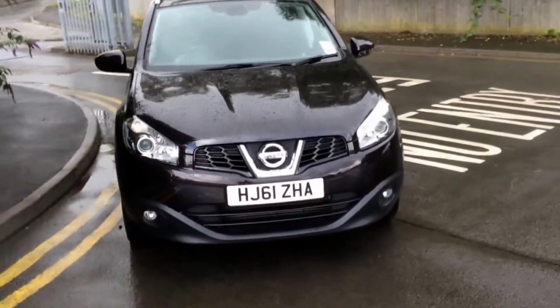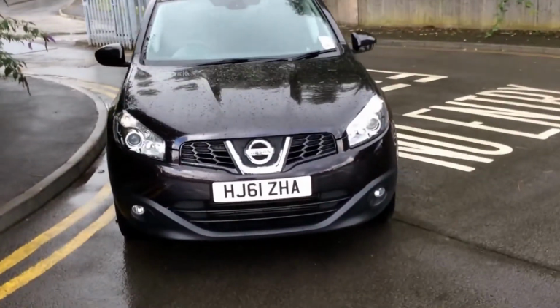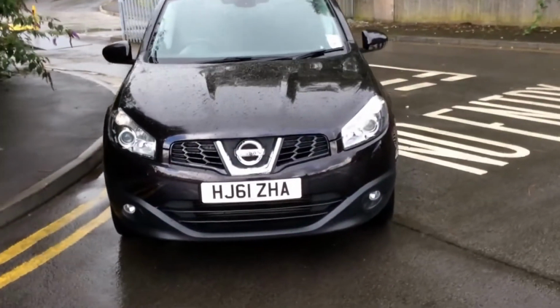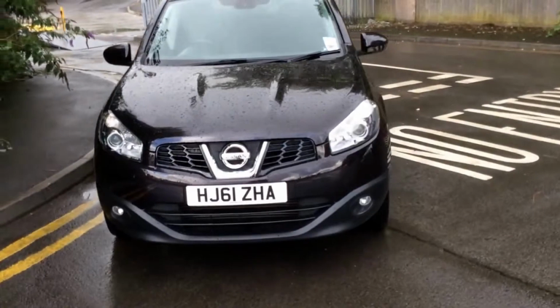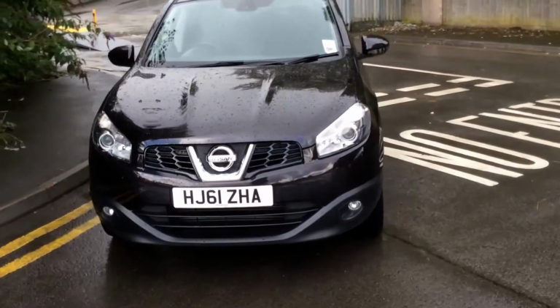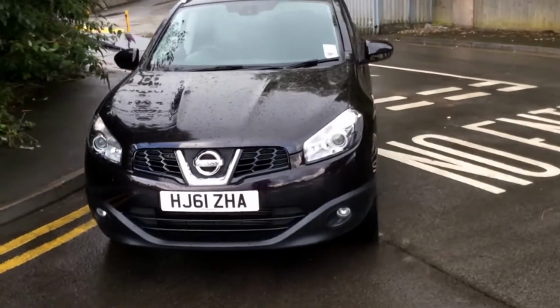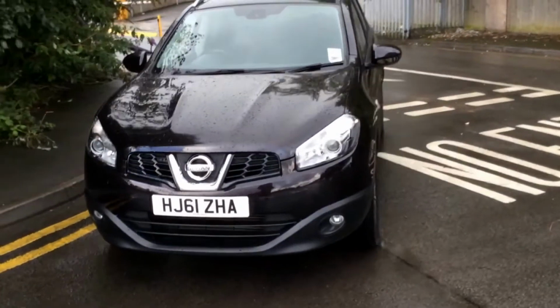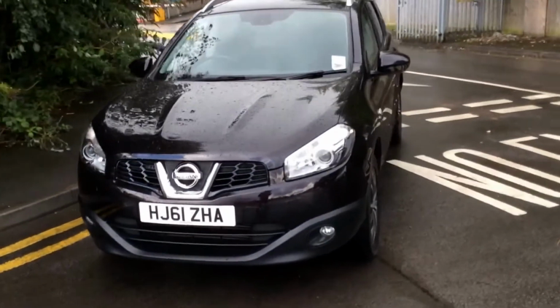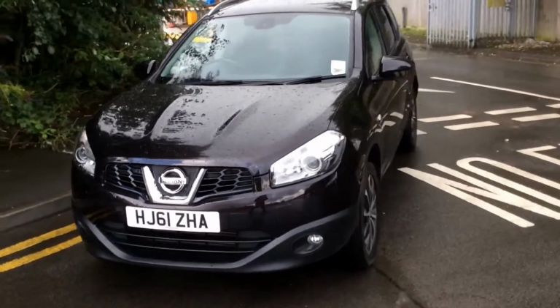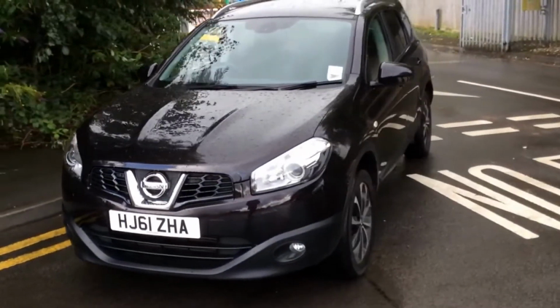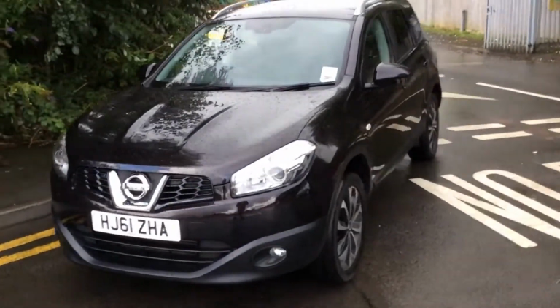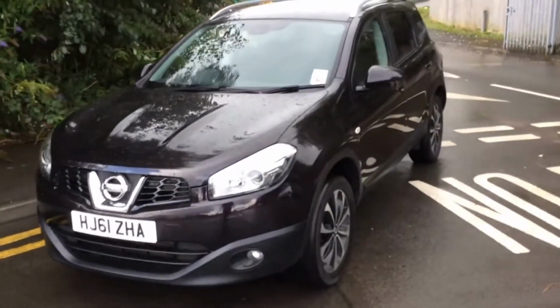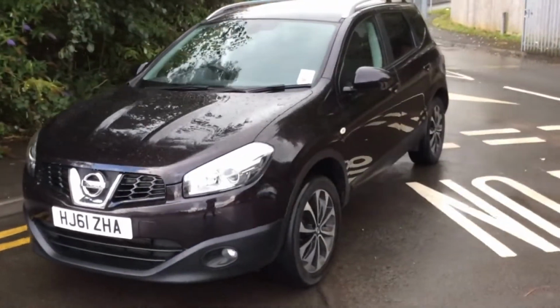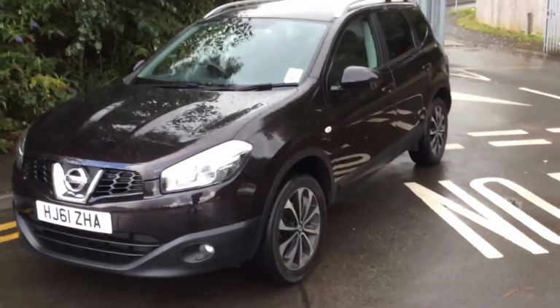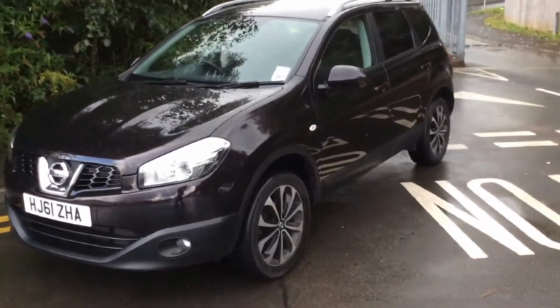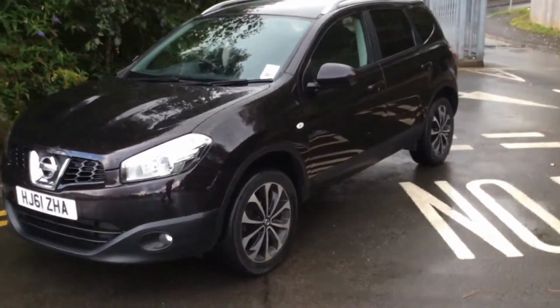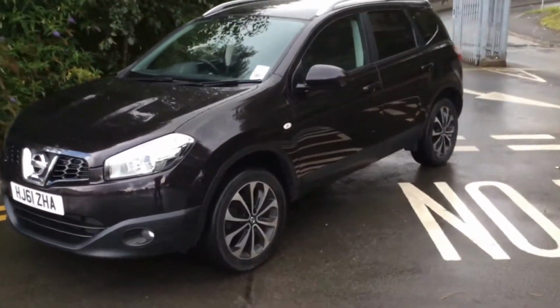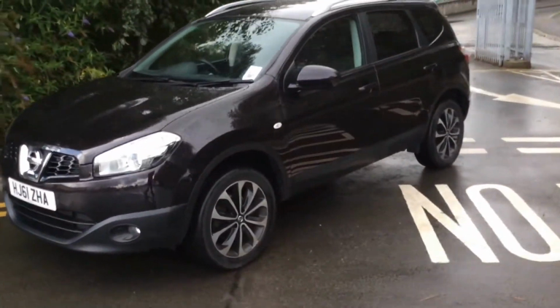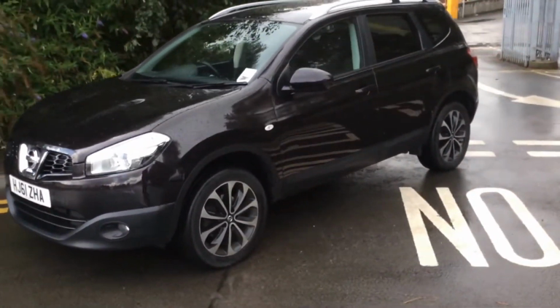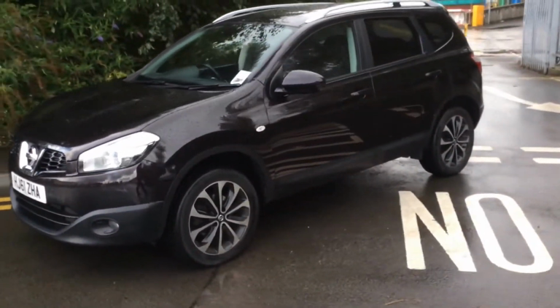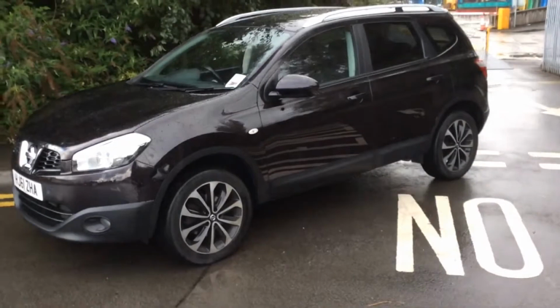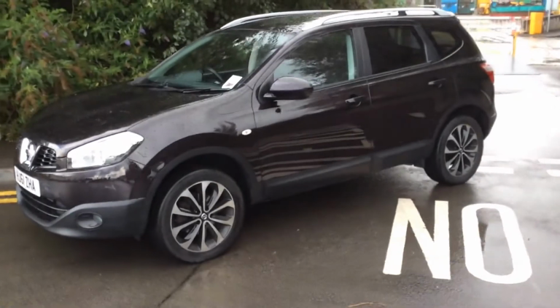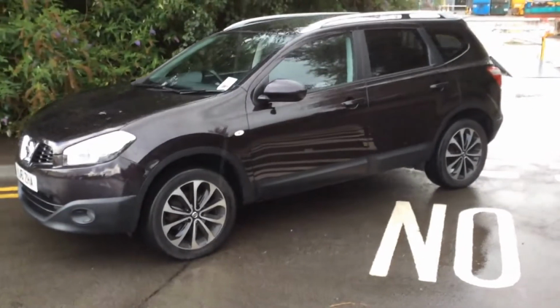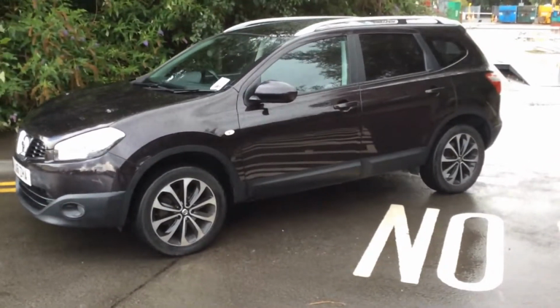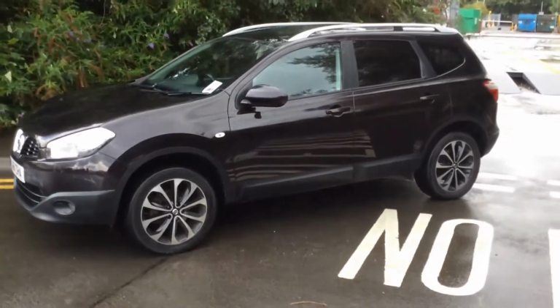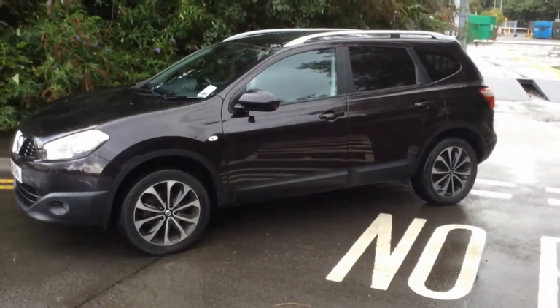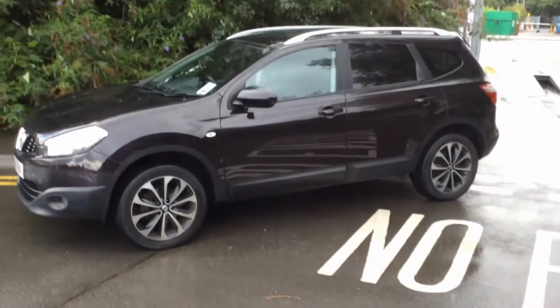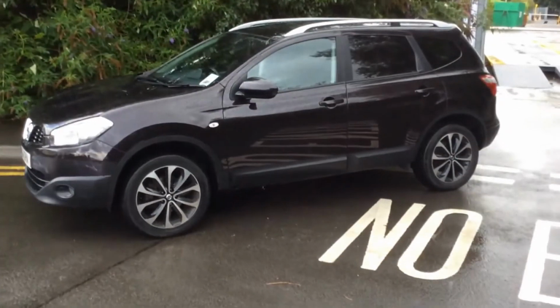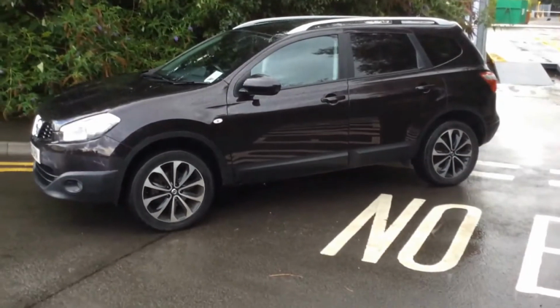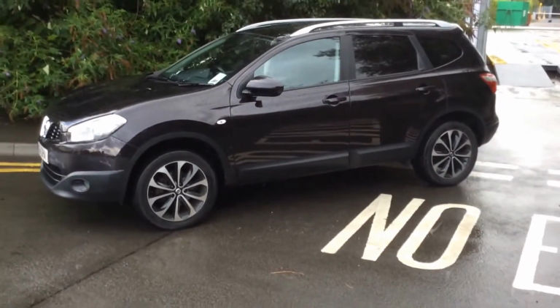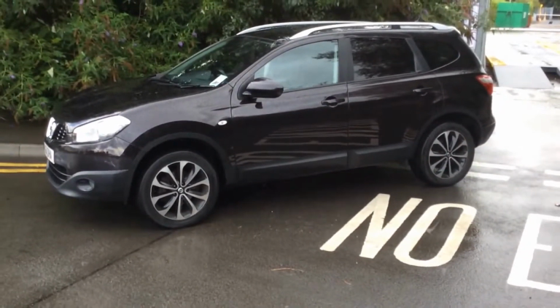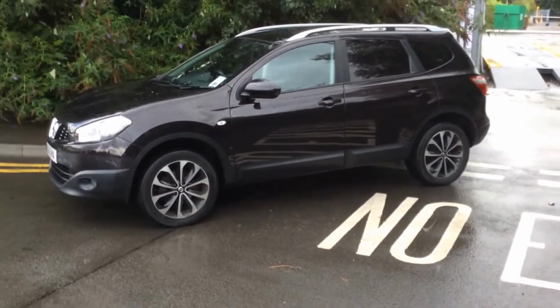If we move on to the left hand side of the vehicle, you can see it comes along with body colour bumpers, wing mirrors and door handles. And from this view you can see that the bodywork, the paintwork and the 18 inch alloy wheels are in very good condition.